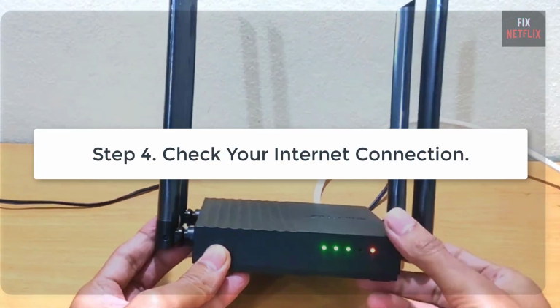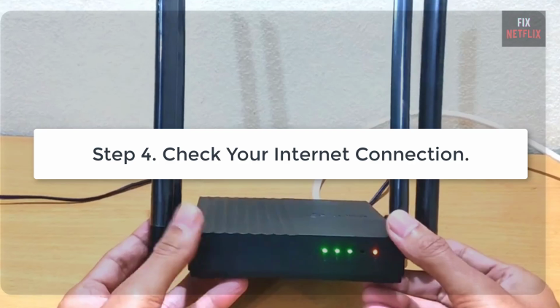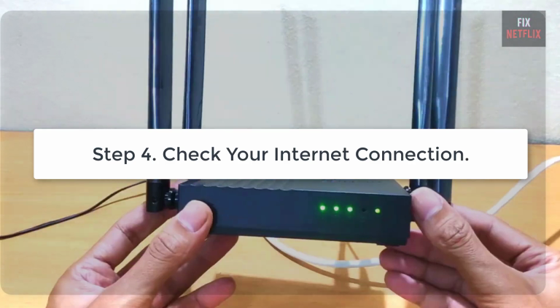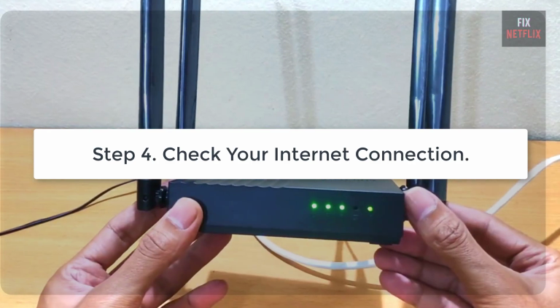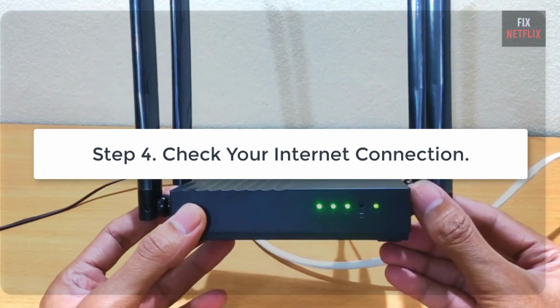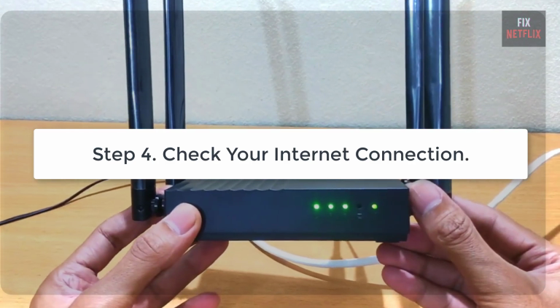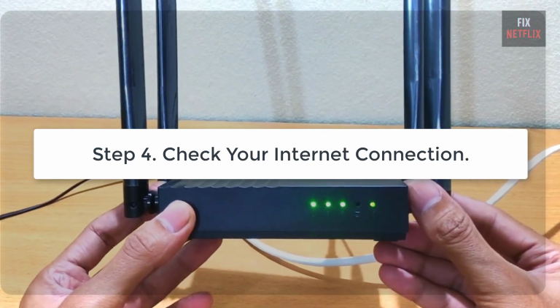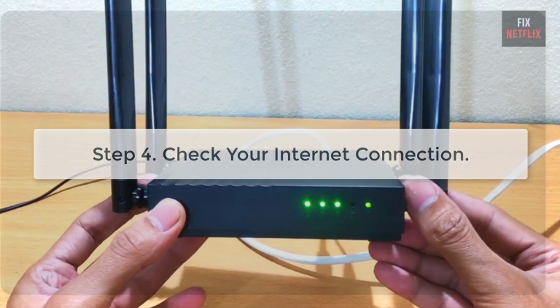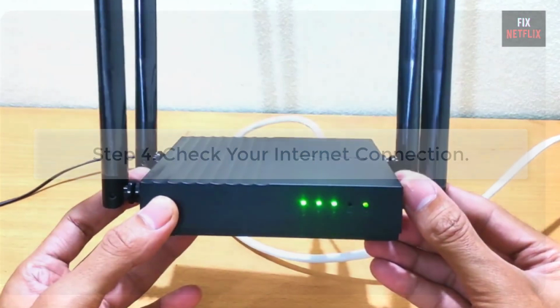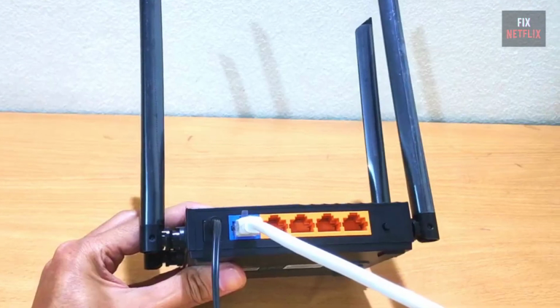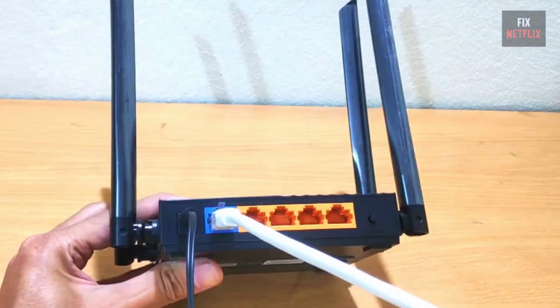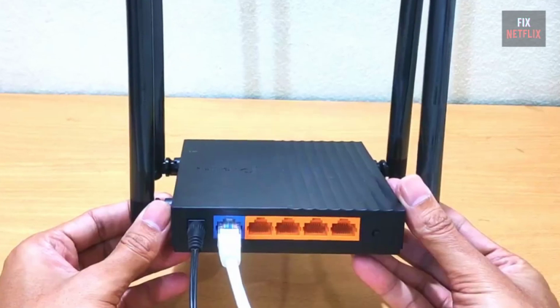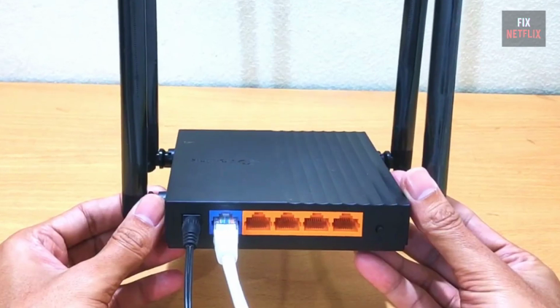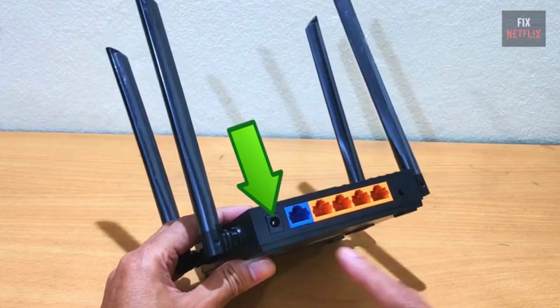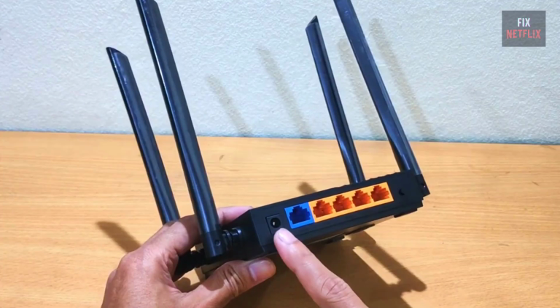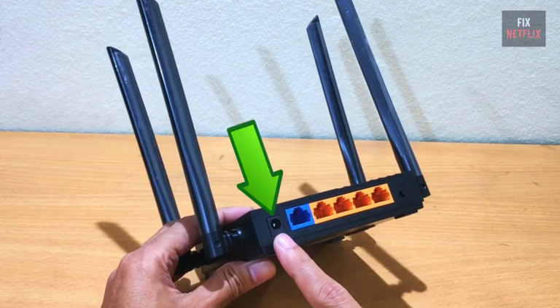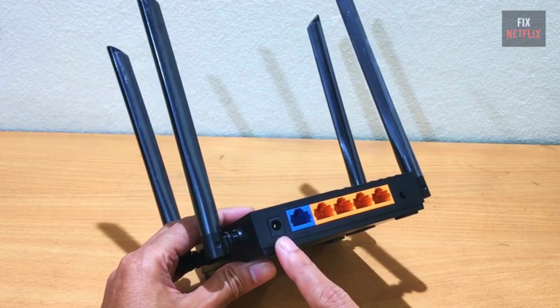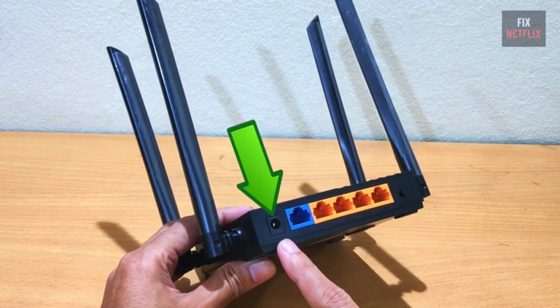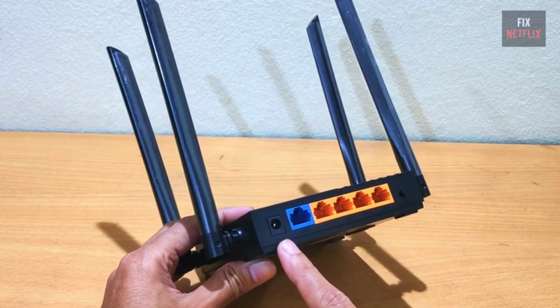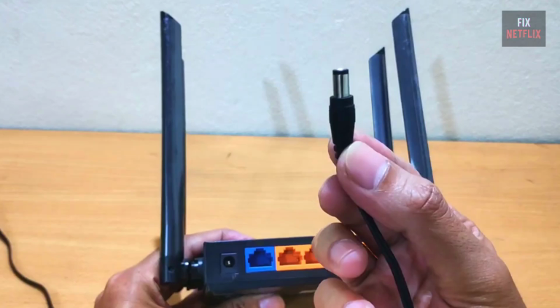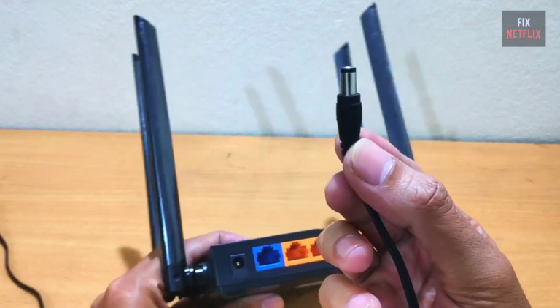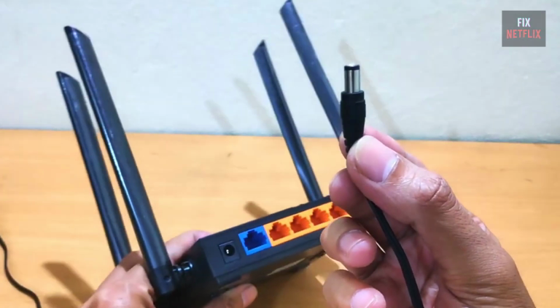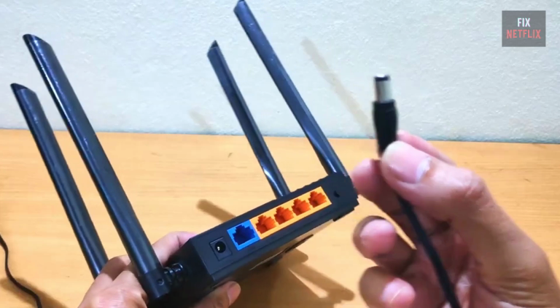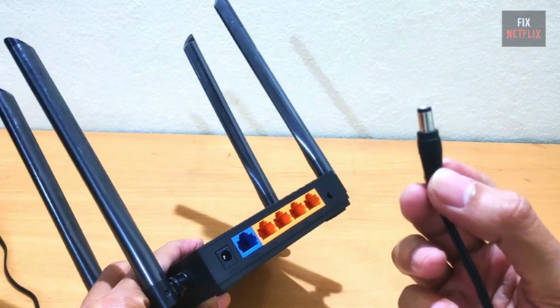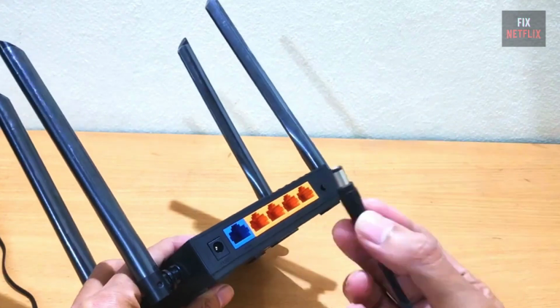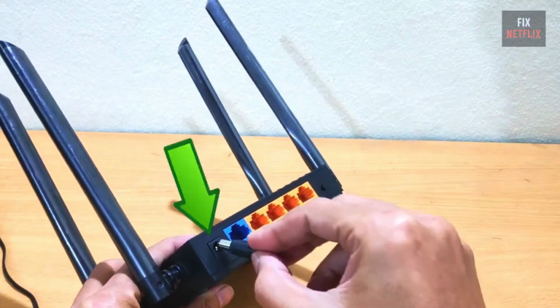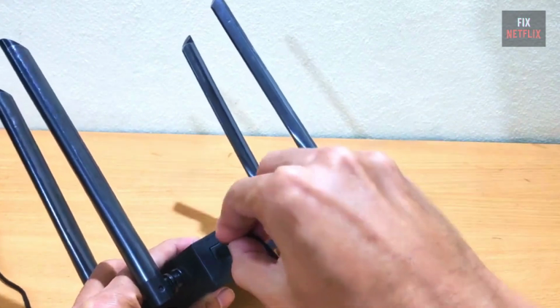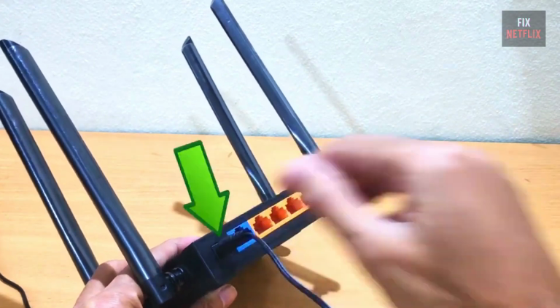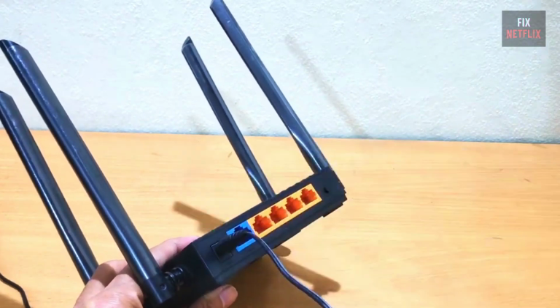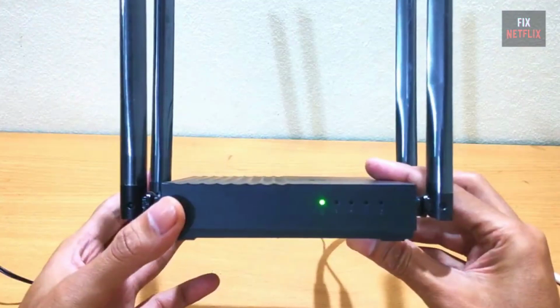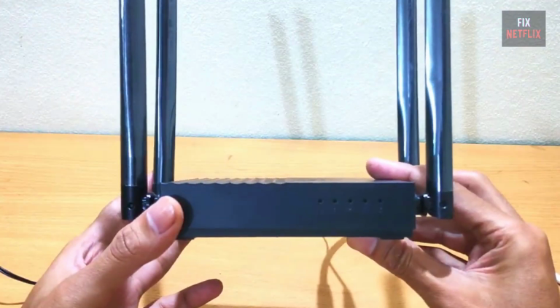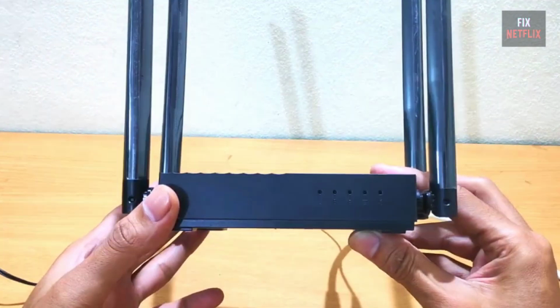Step 4: Check your Internet connection. Voice commands need an active Internet connection, so if the microphone still isn't working, check your Wi-Fi connection. If required, restart your Wi-Fi router and modem.